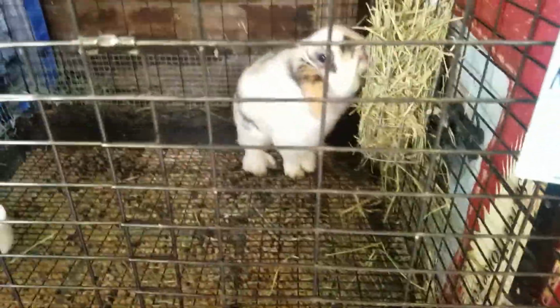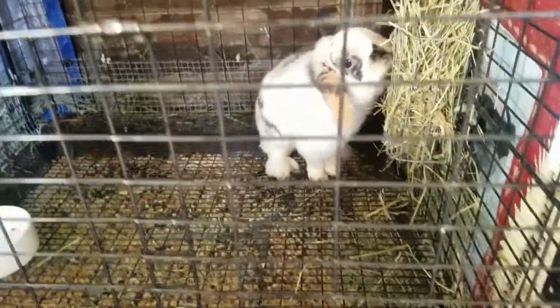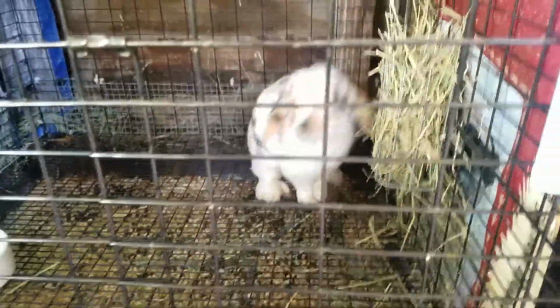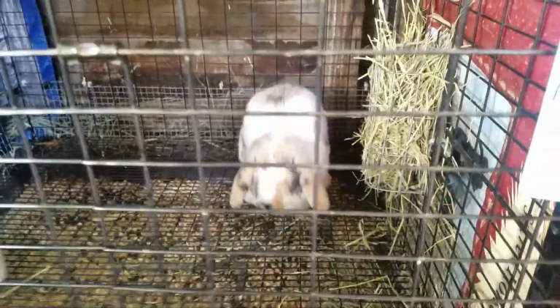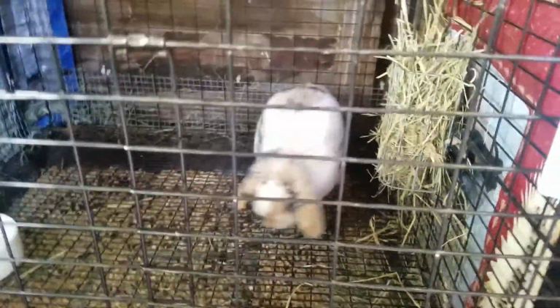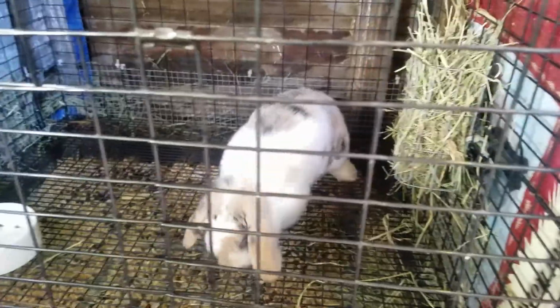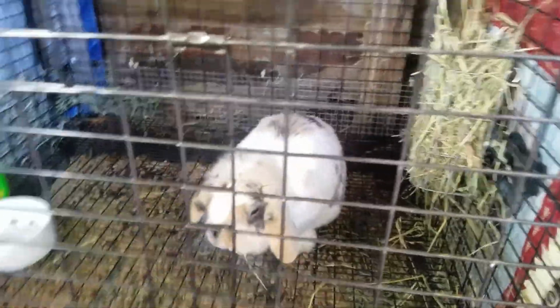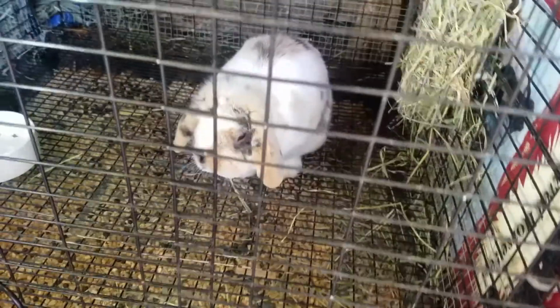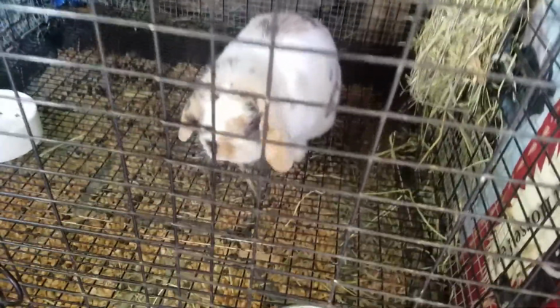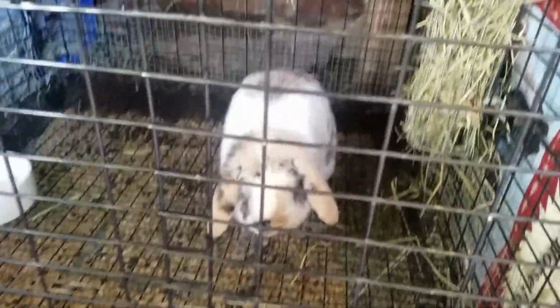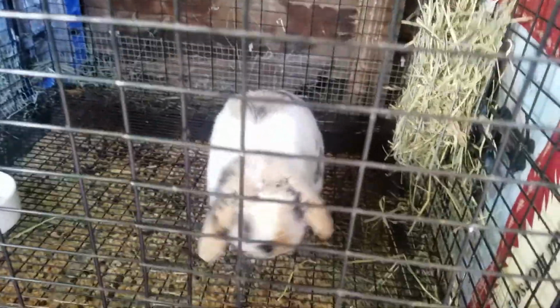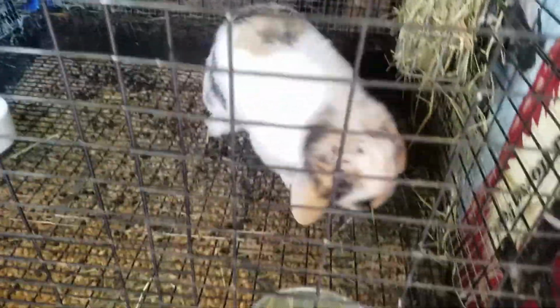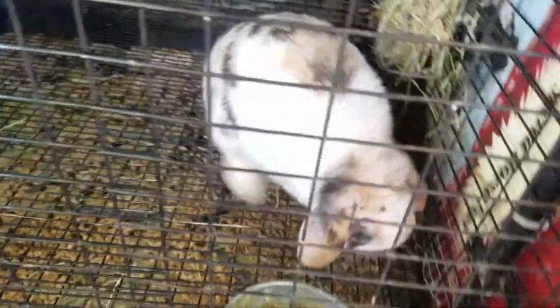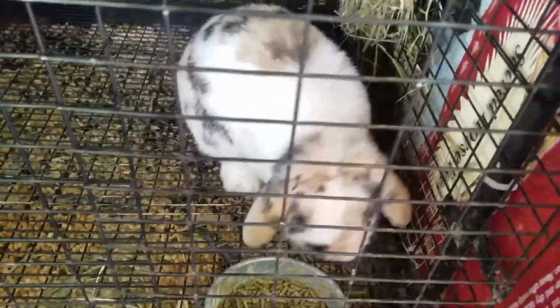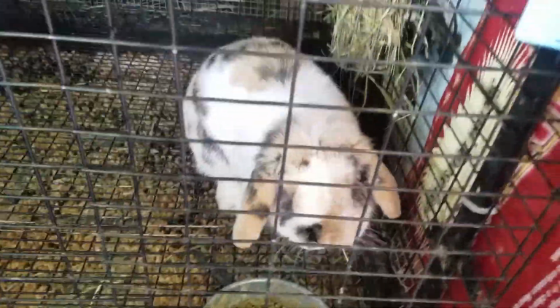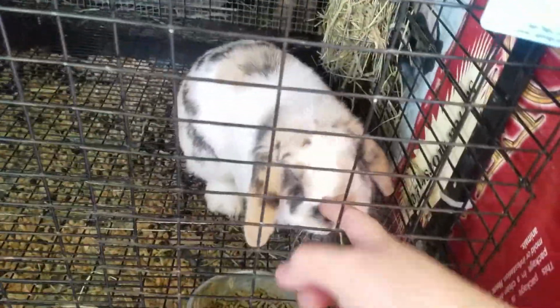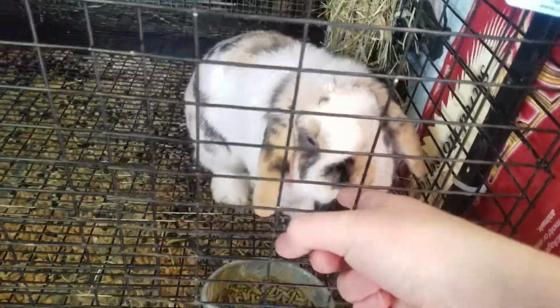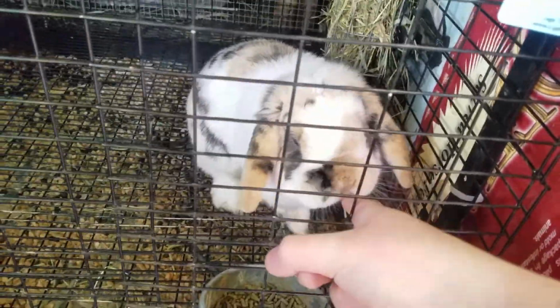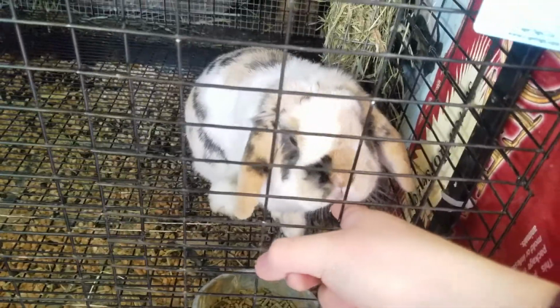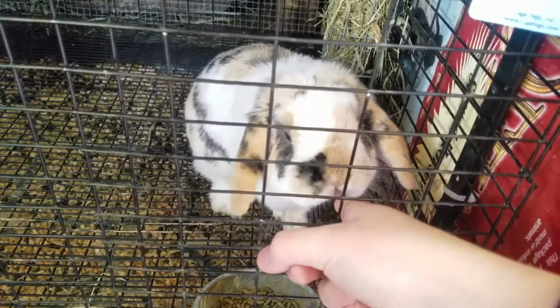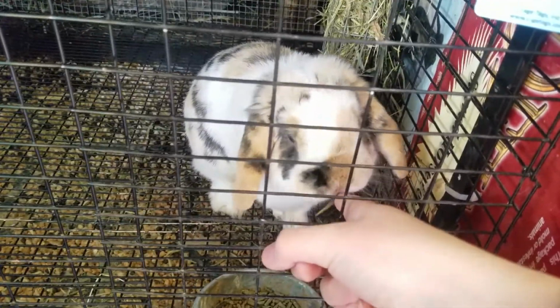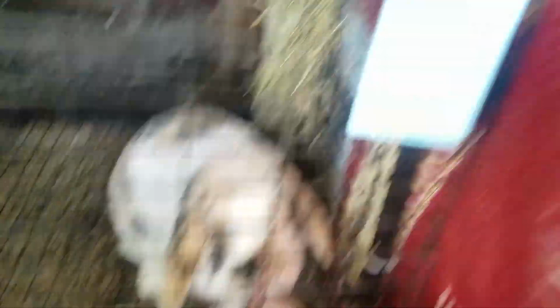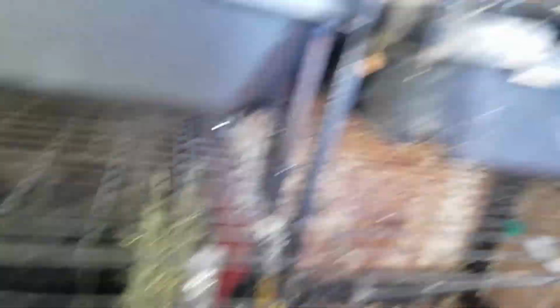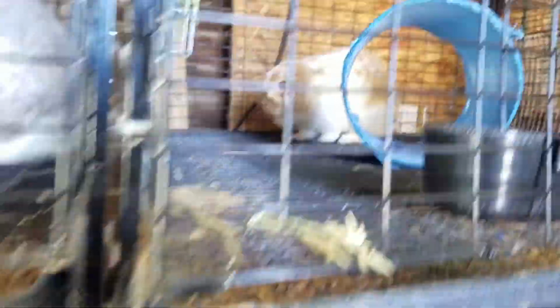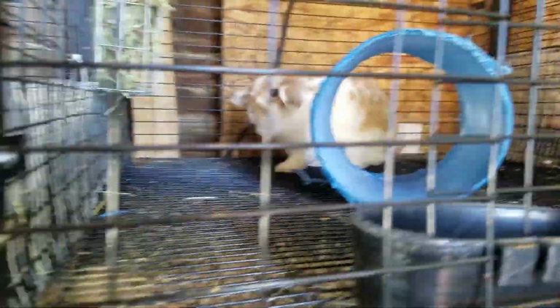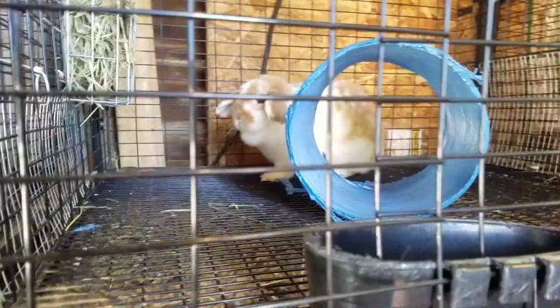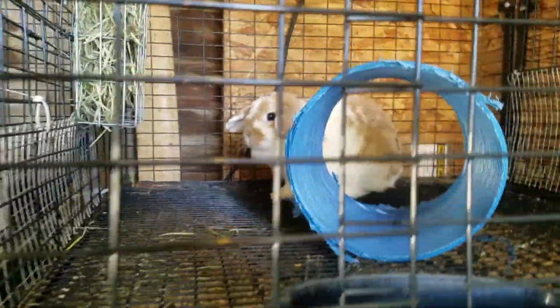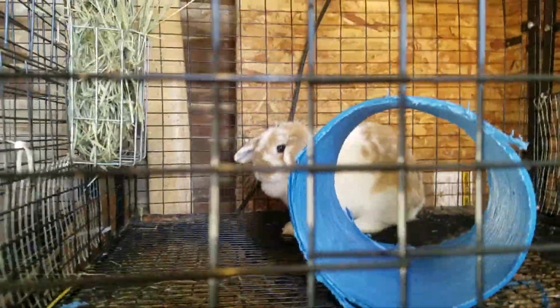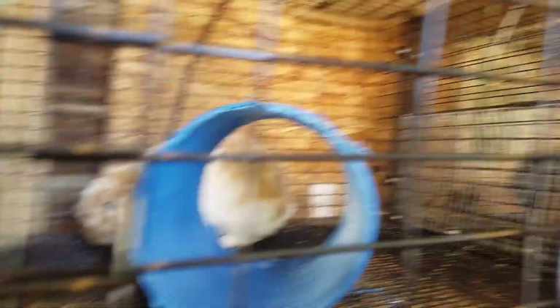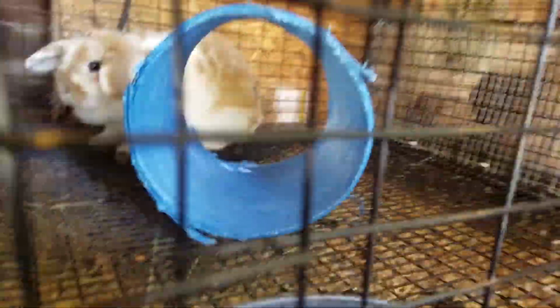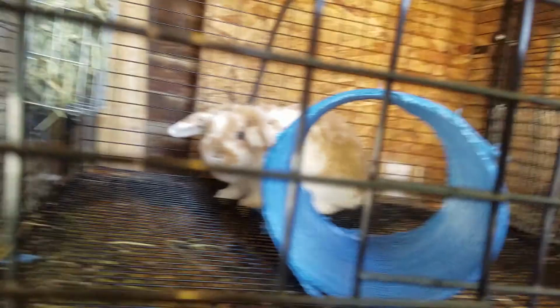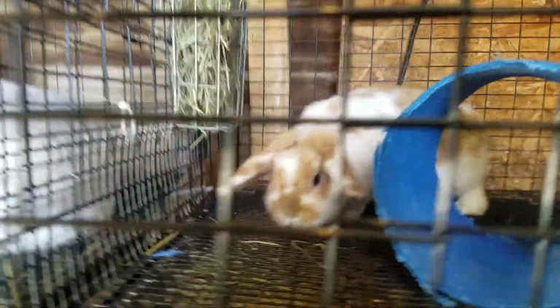And here is Speck. He's doing good. He is actually bred to Clementine right now, so we should have babies here in the middle of March.